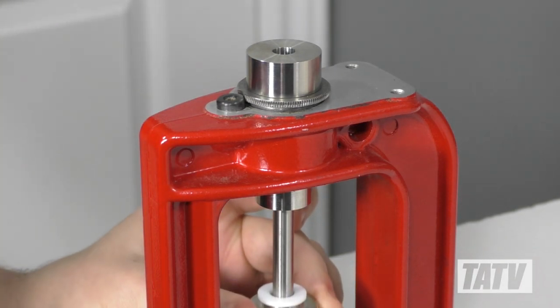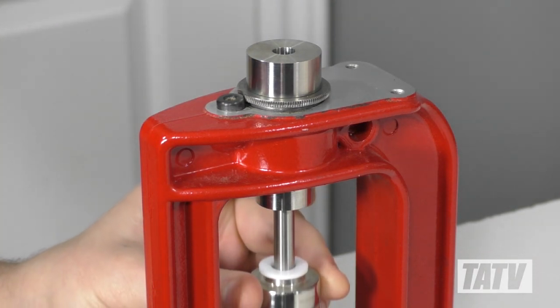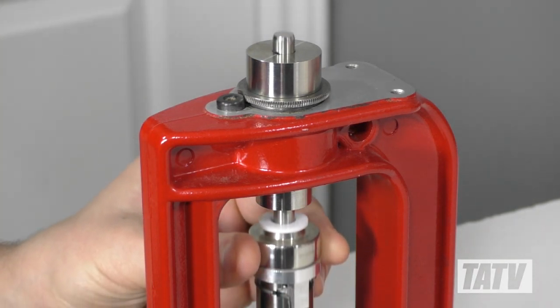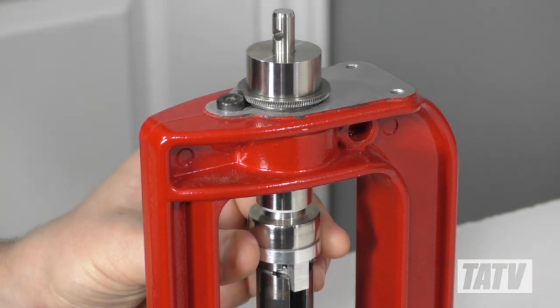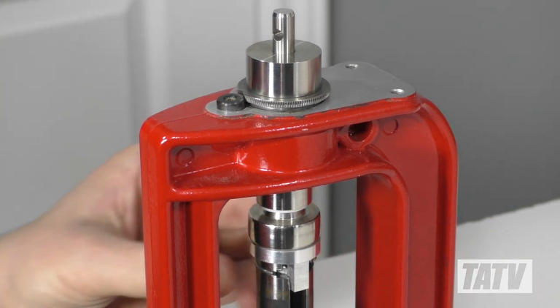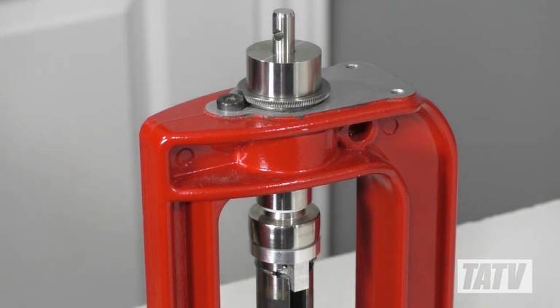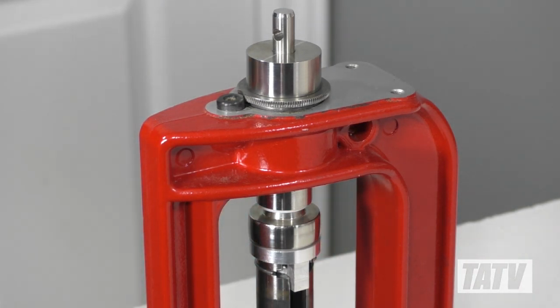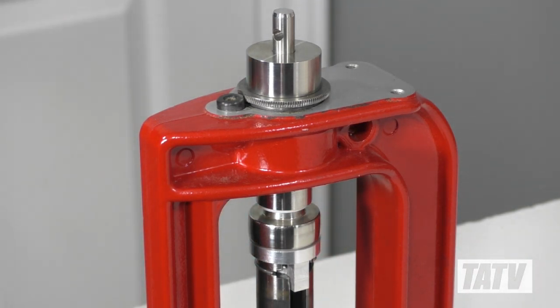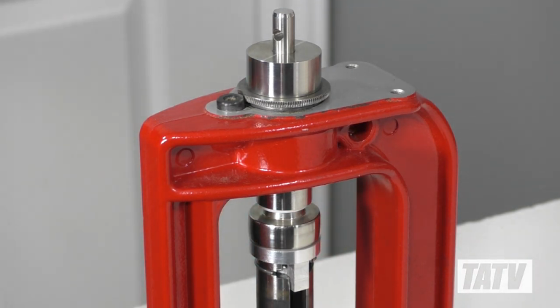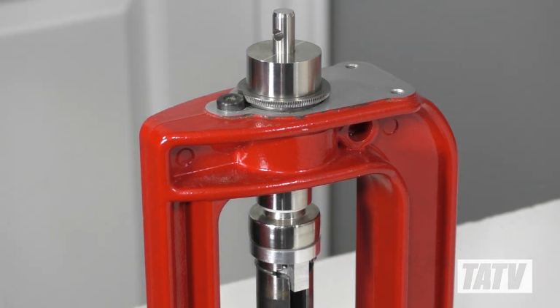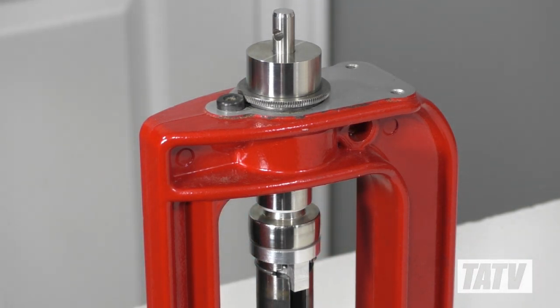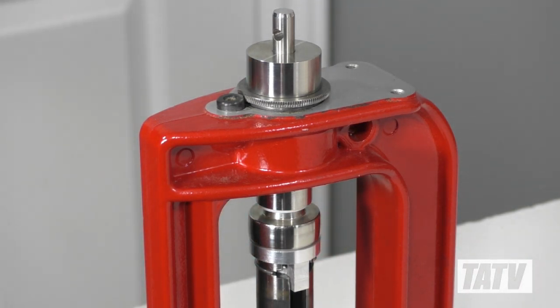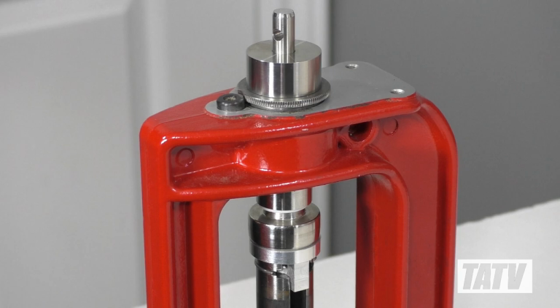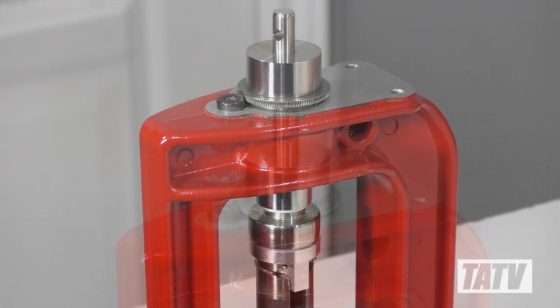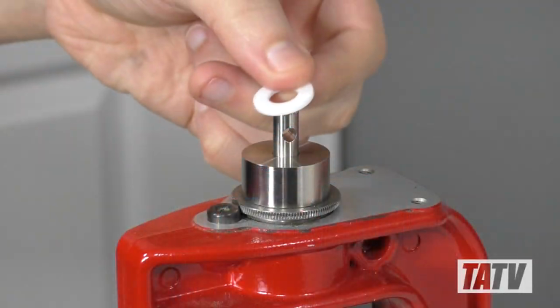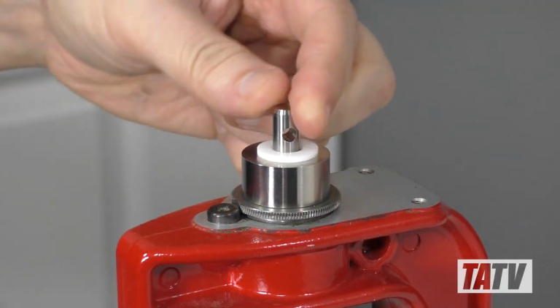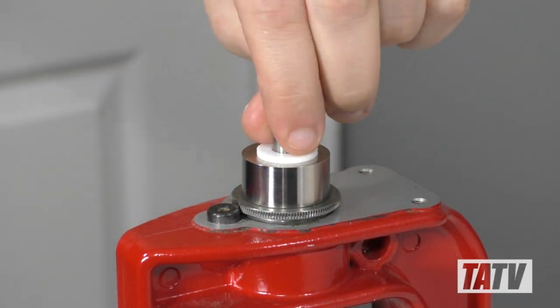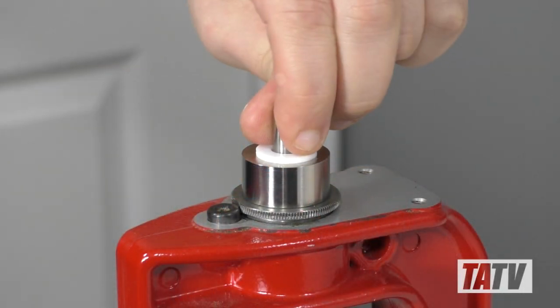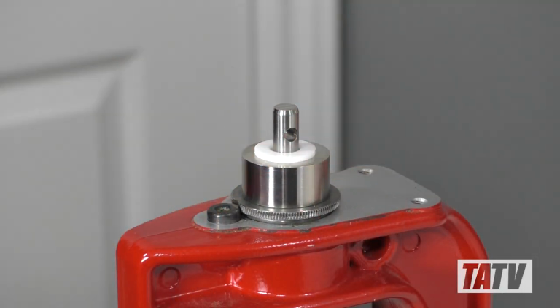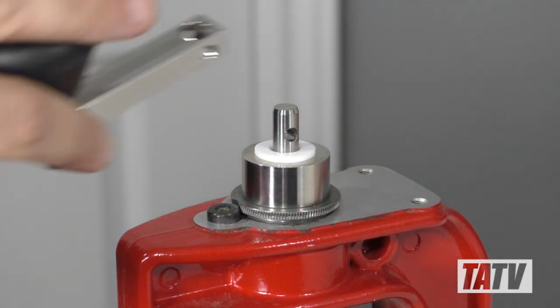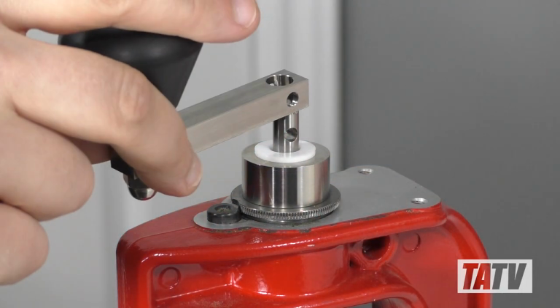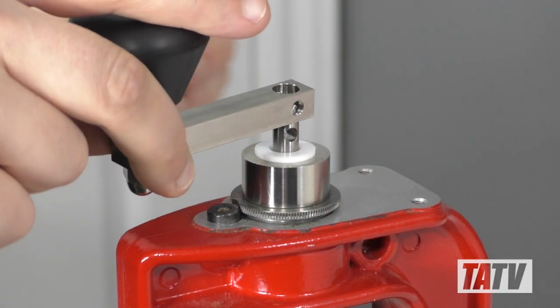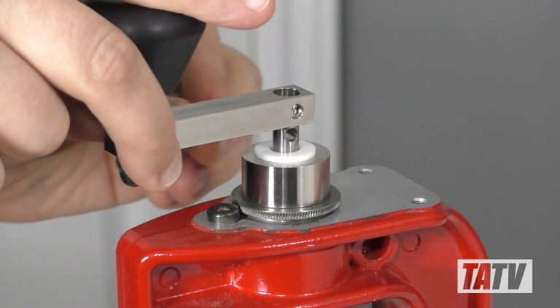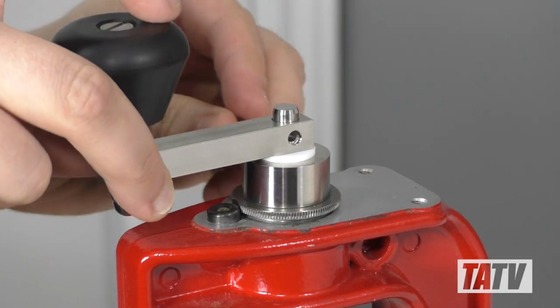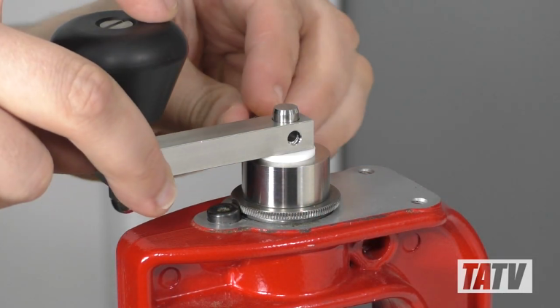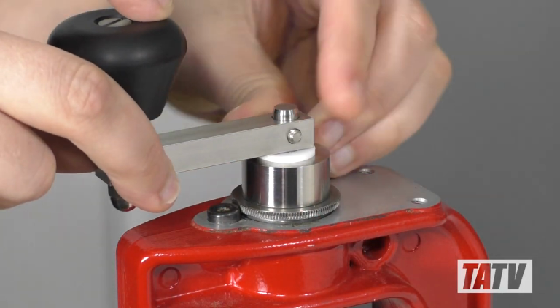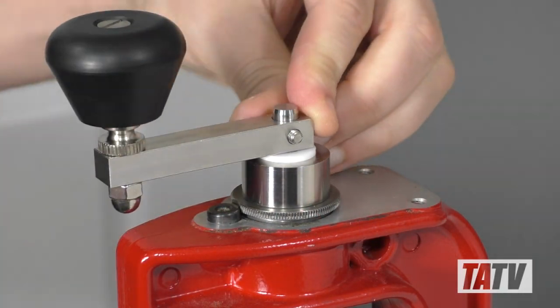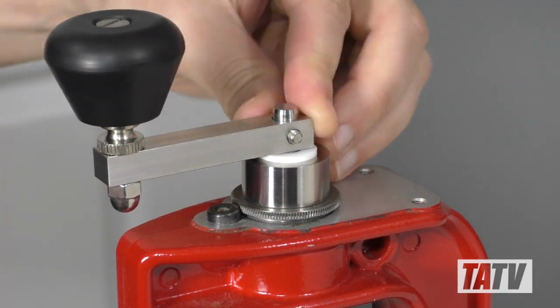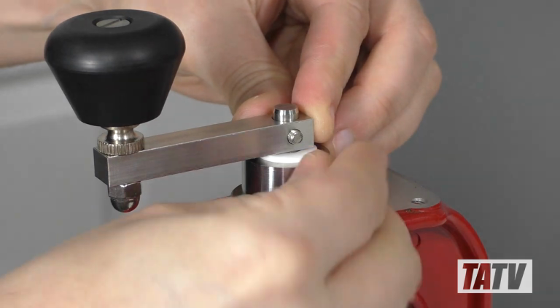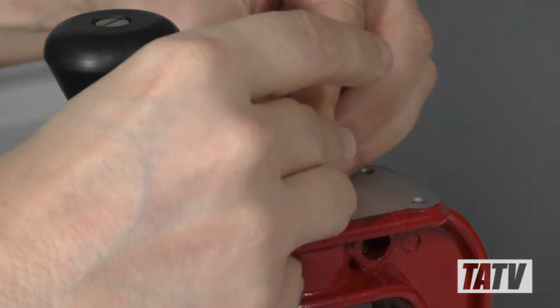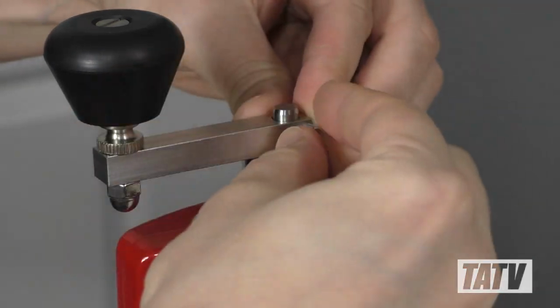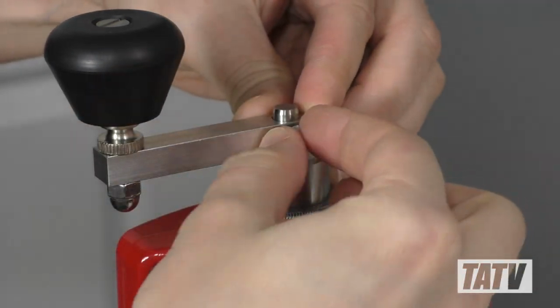For ease of installation, we'll raise the press ram up to hold it in place. Now we'll drop the second washer over the crimp spindle and slide the crank over top, attaching it with the small splined nut. And that's all there is to set up — let's take it for a spin.